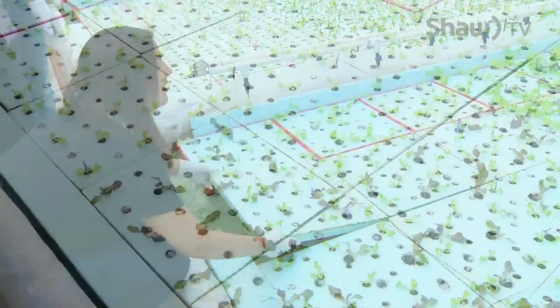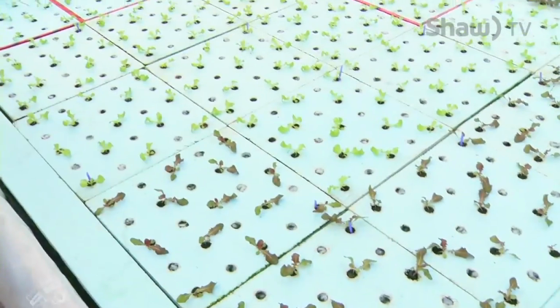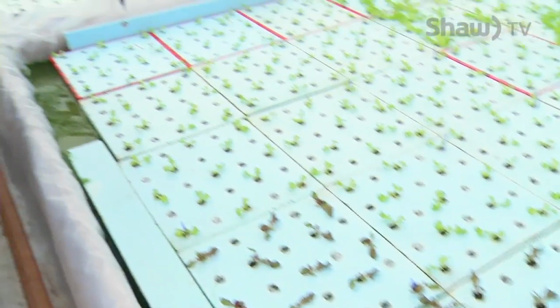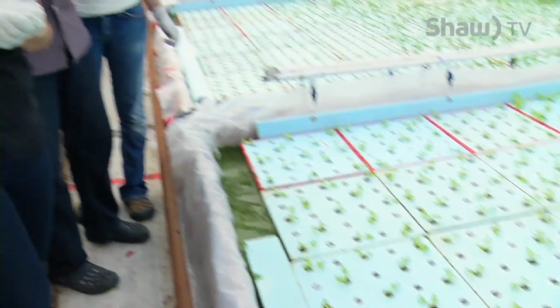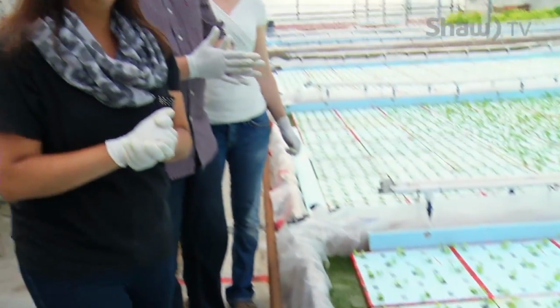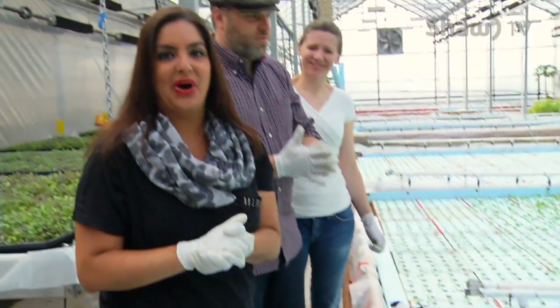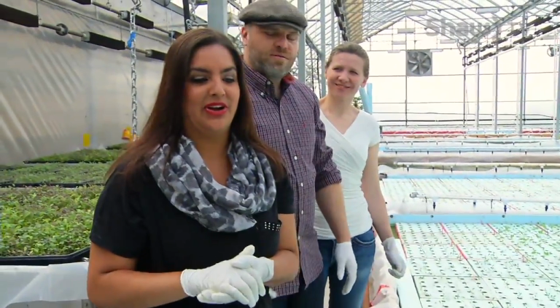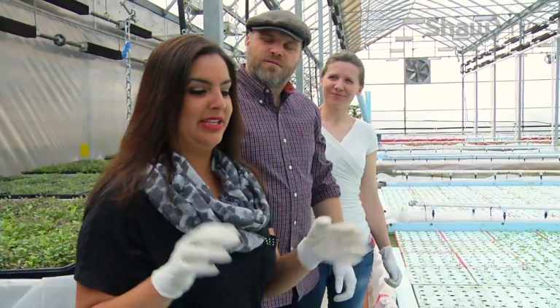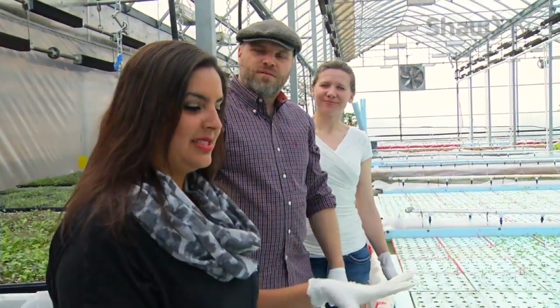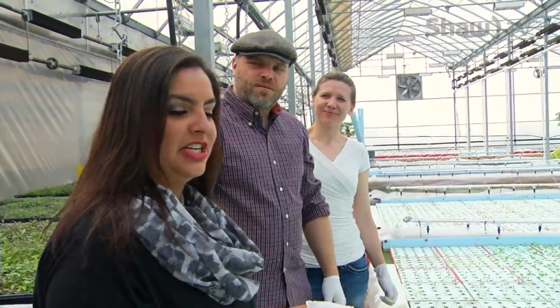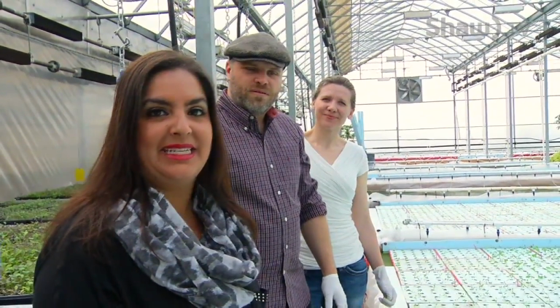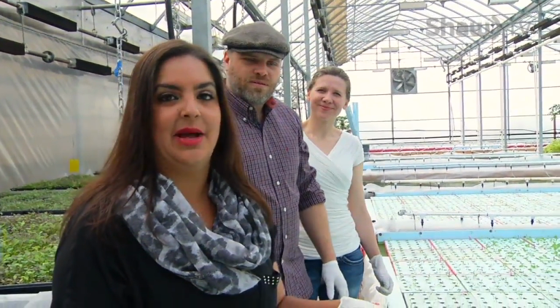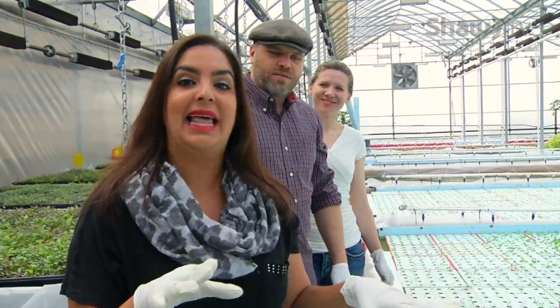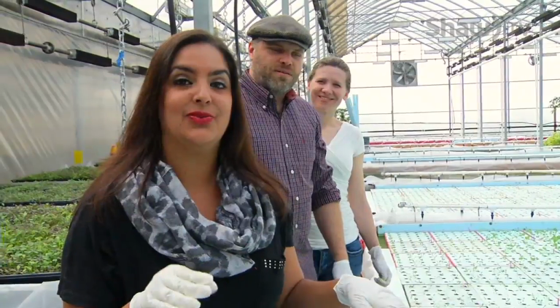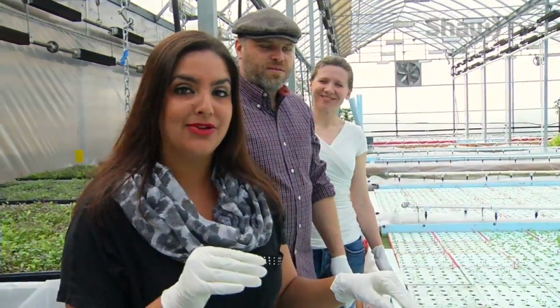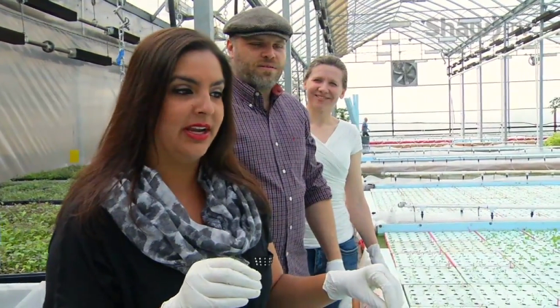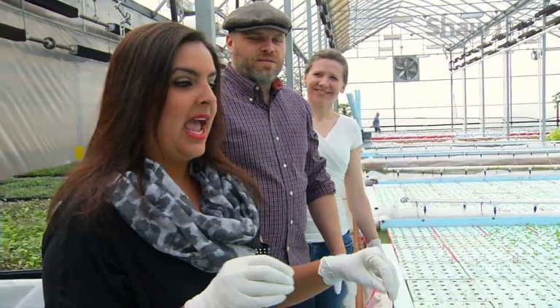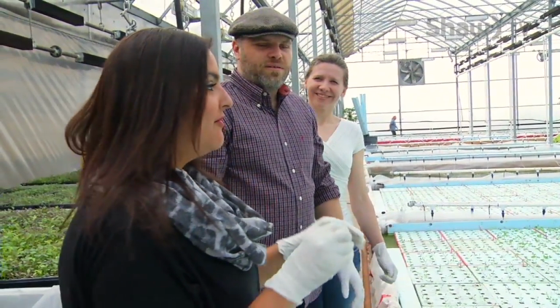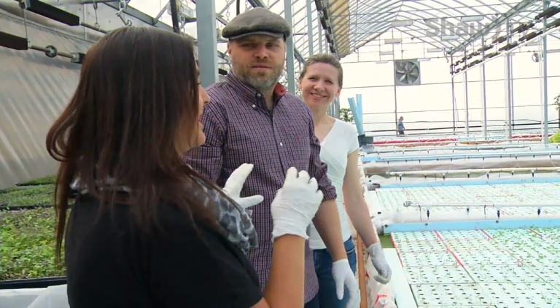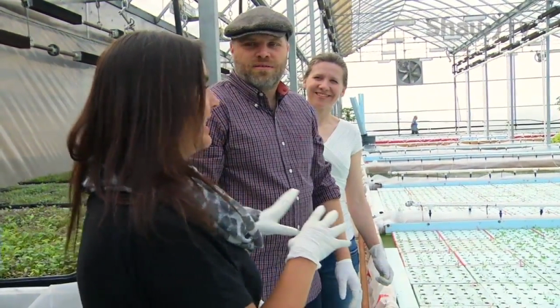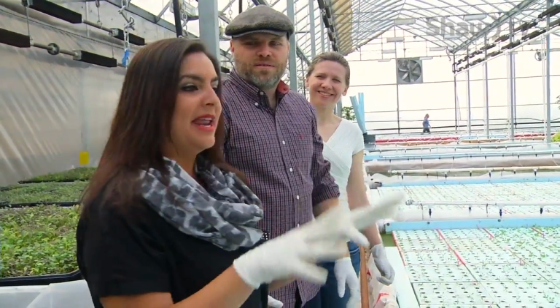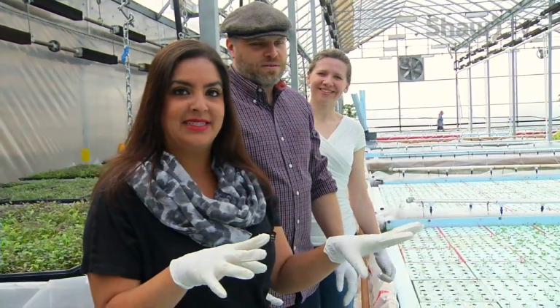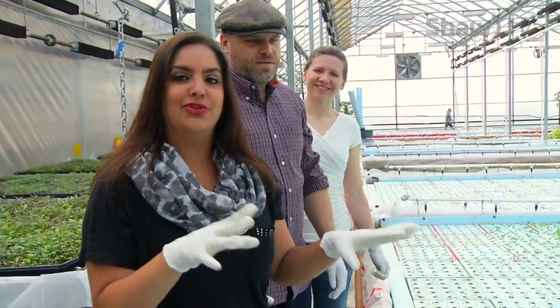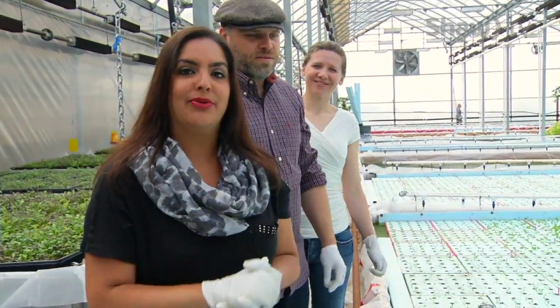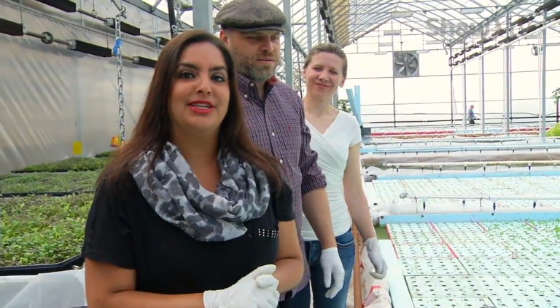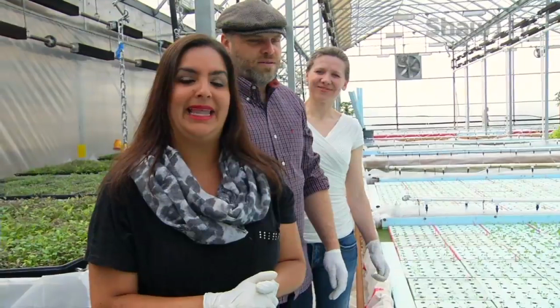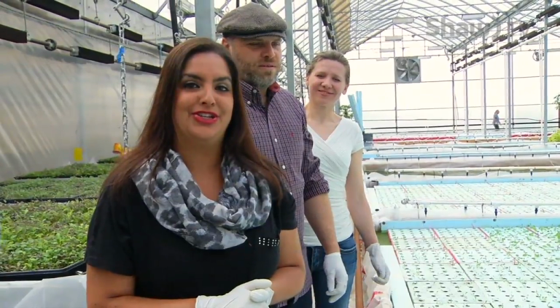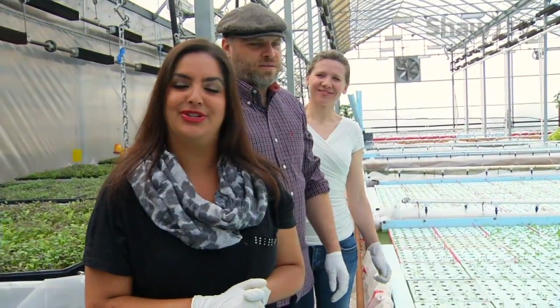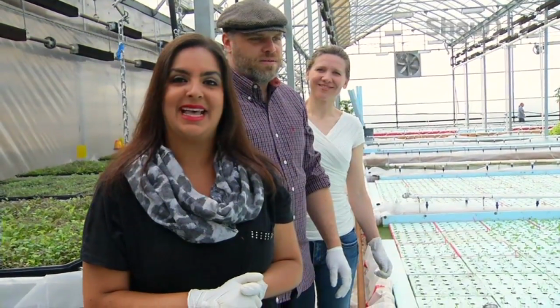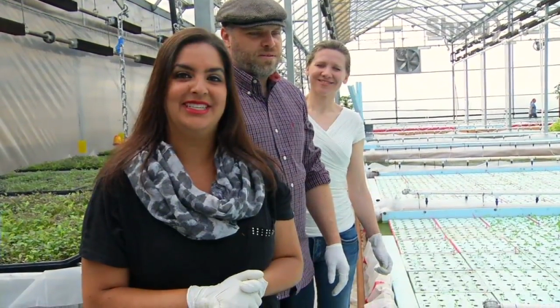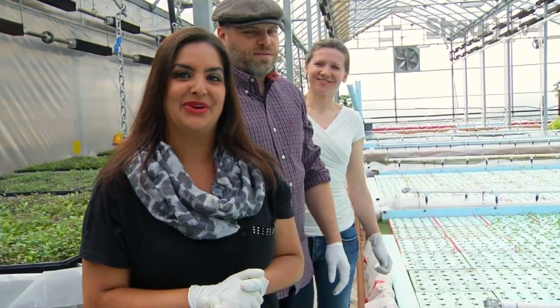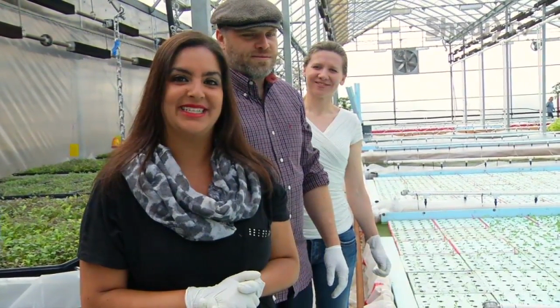We're hanging out at Floating Gardens in Osler. We just finished planting some lettuce through hydroponics and we're going to find out exactly the benefits to growing produce this way later in the show, so don't miss that on today's Go Saskatoon.